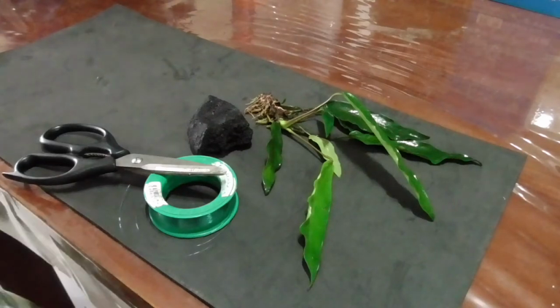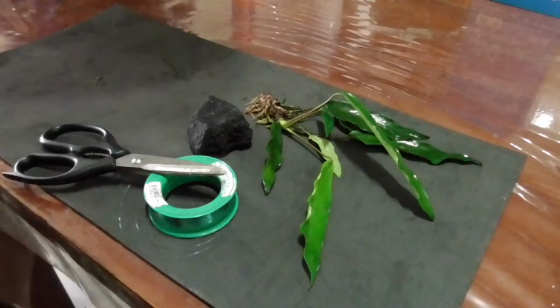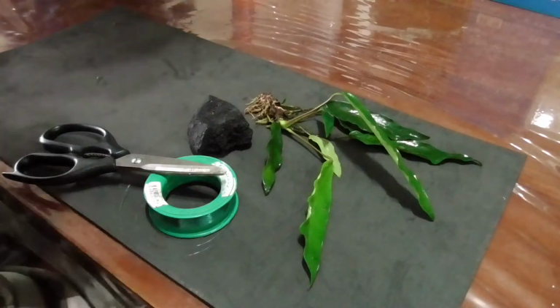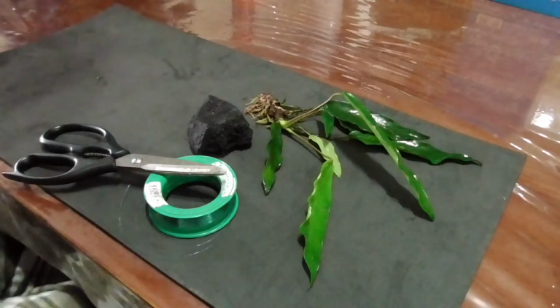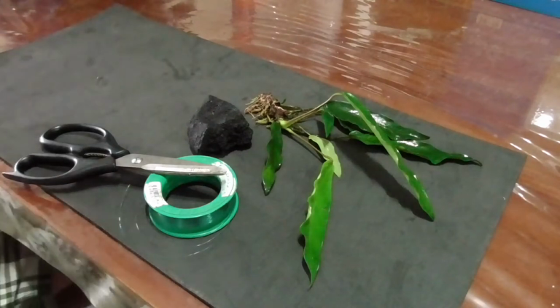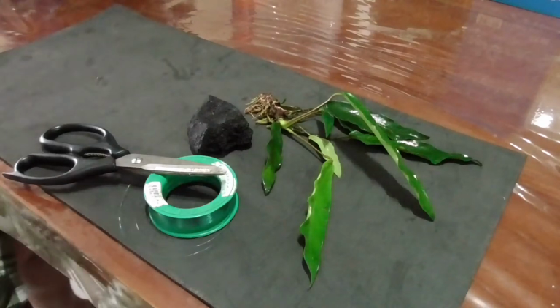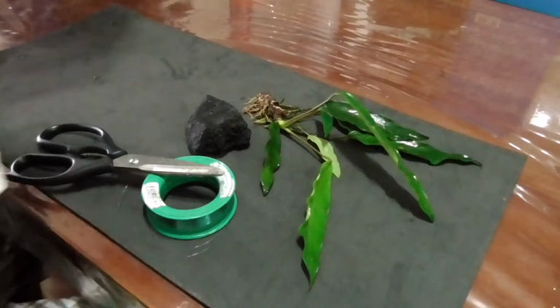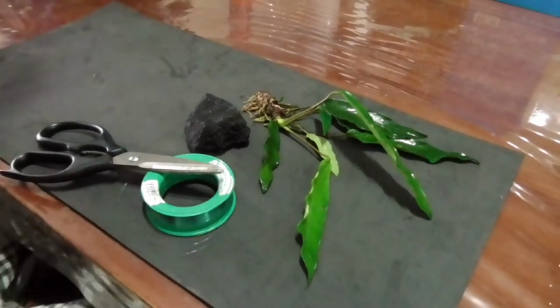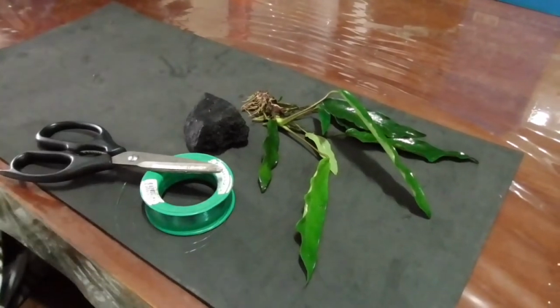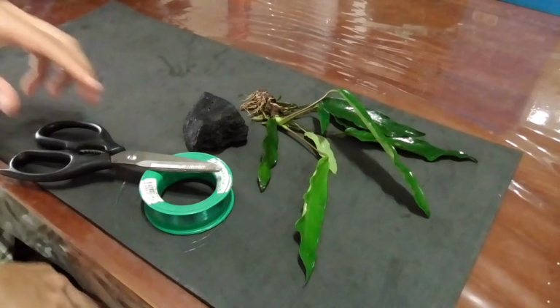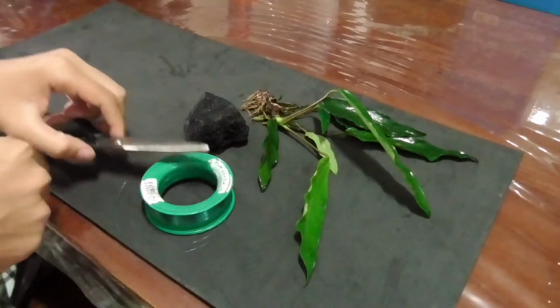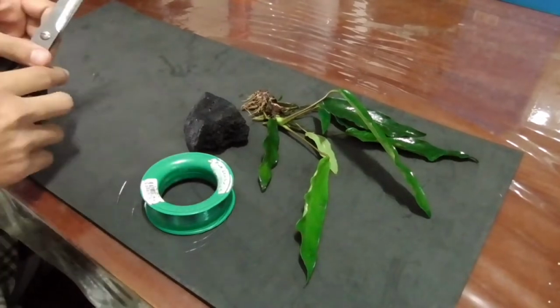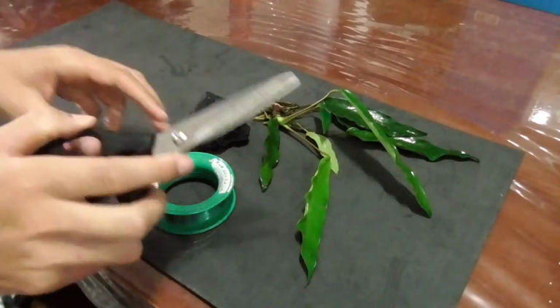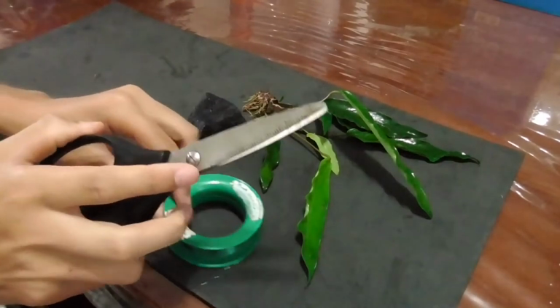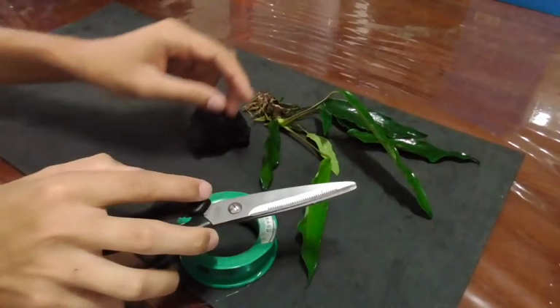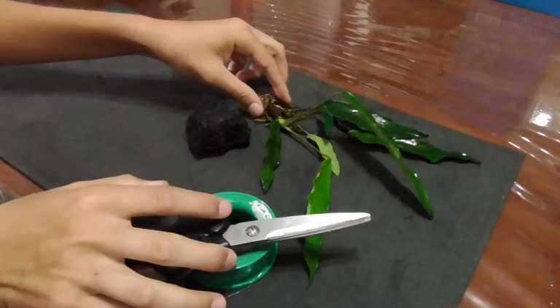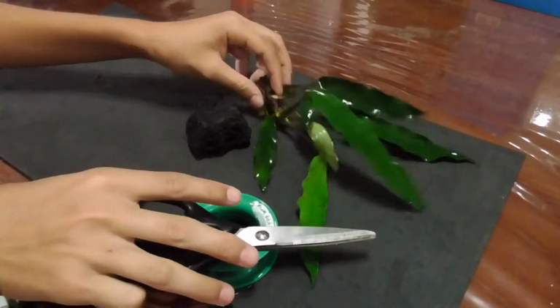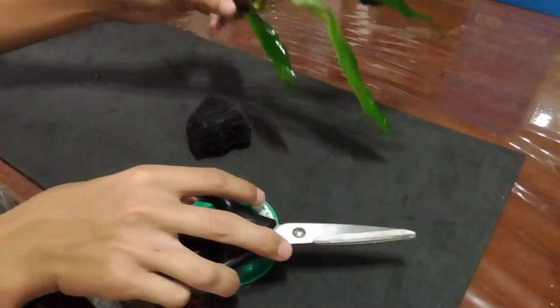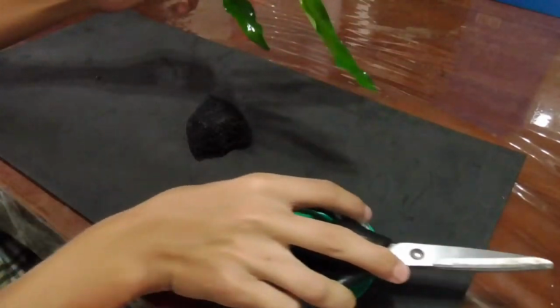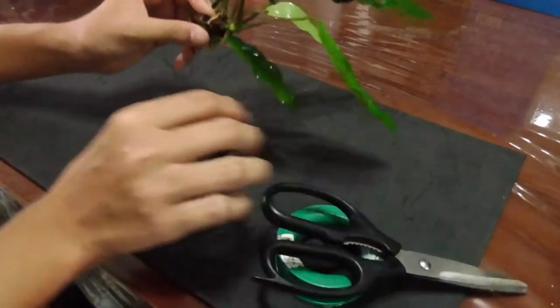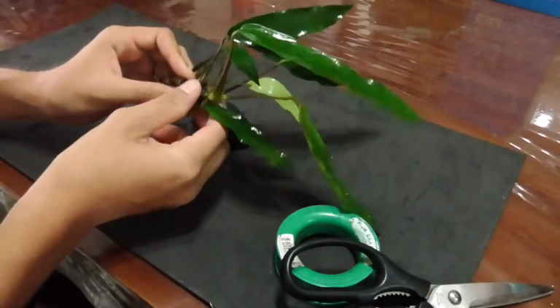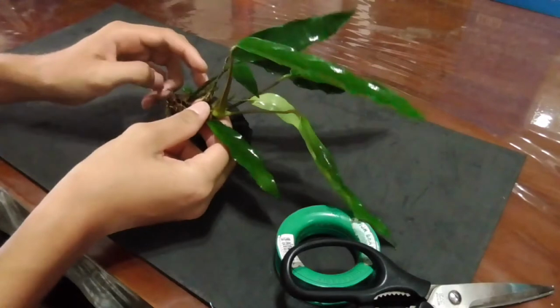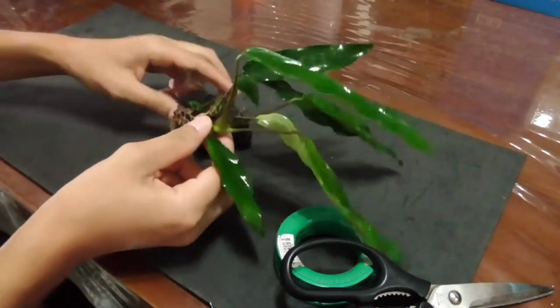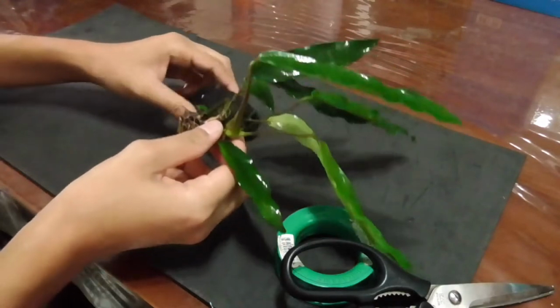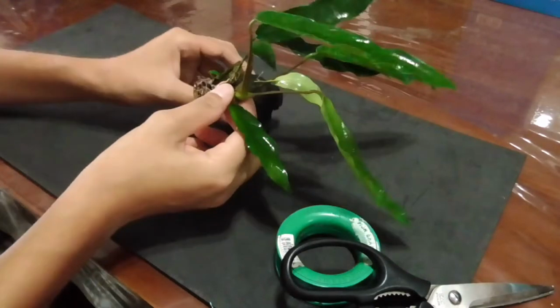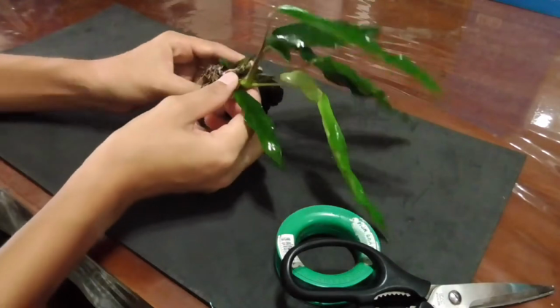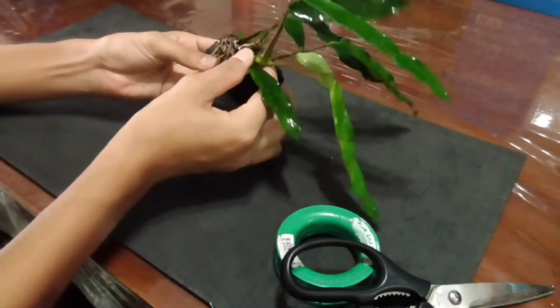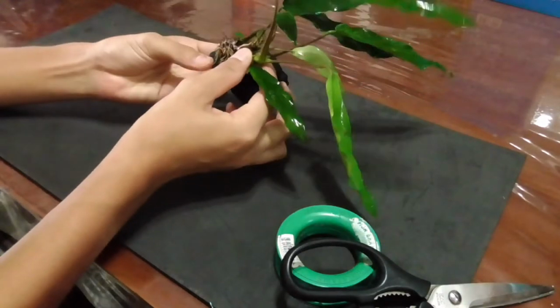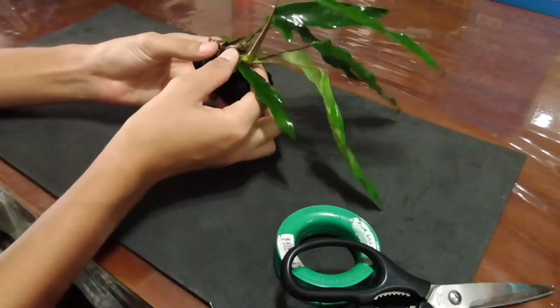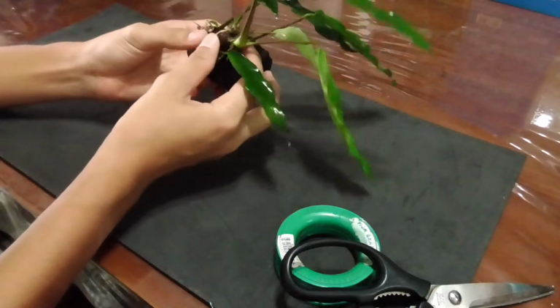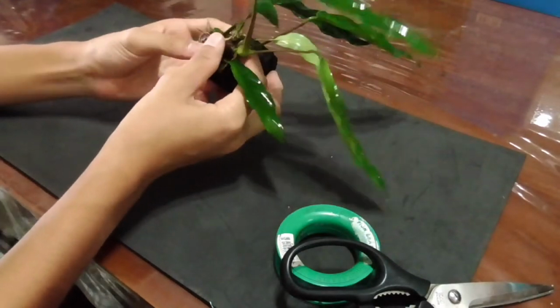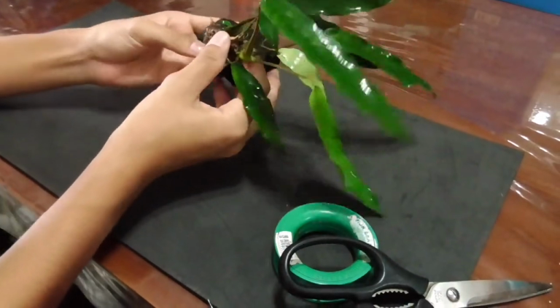The first step is to make sure your plant — my plant here is Anubias — can fit on the rock or wood that you're using.